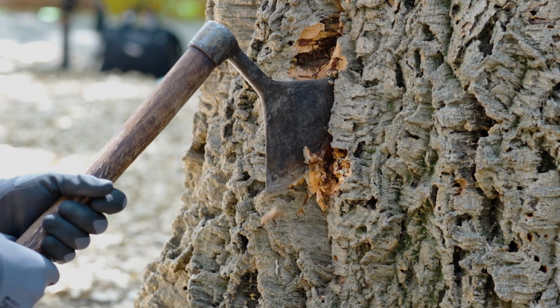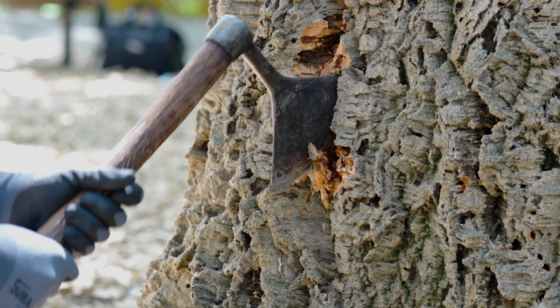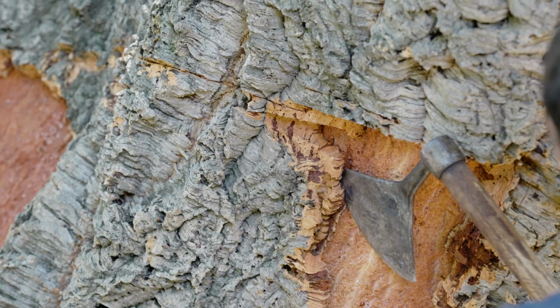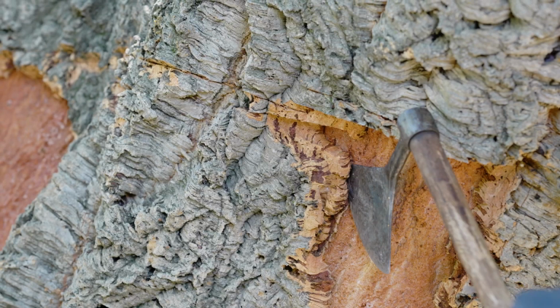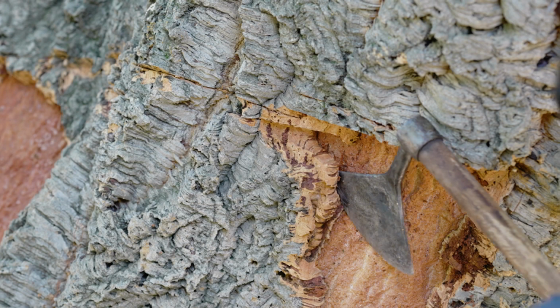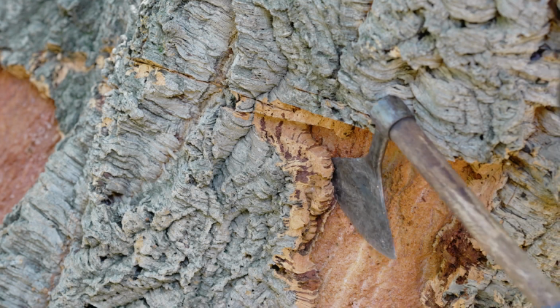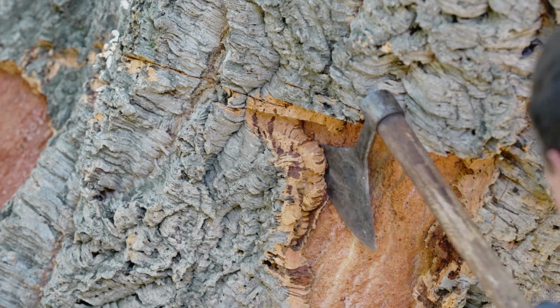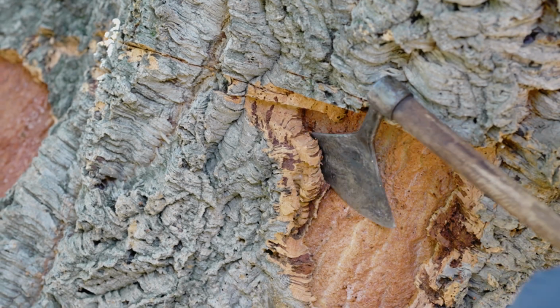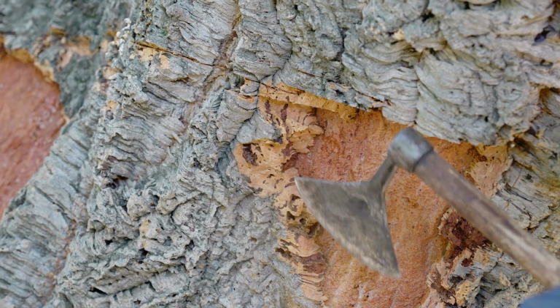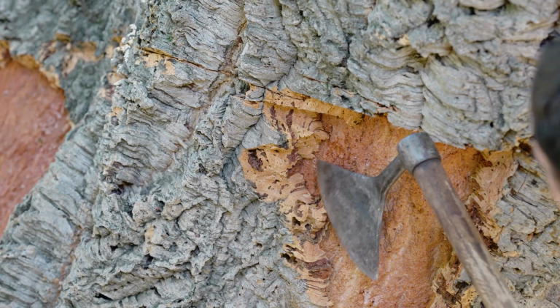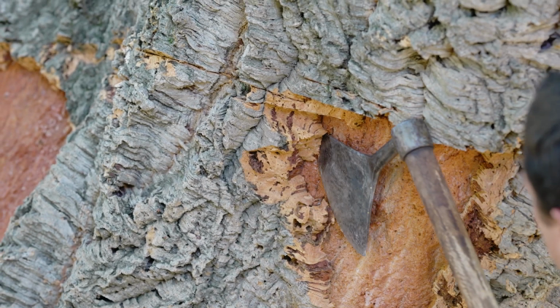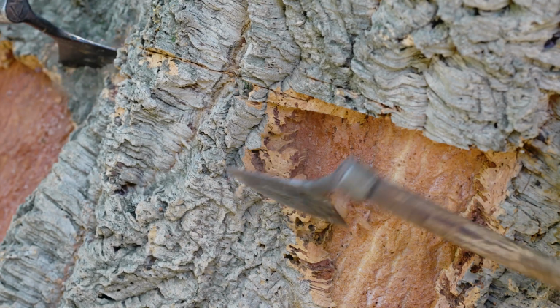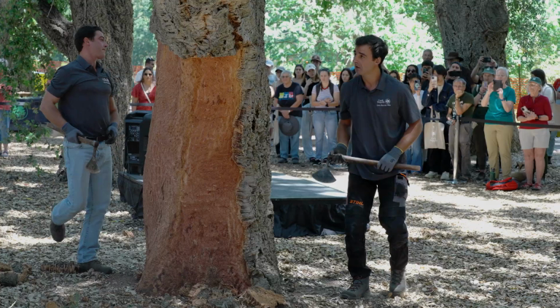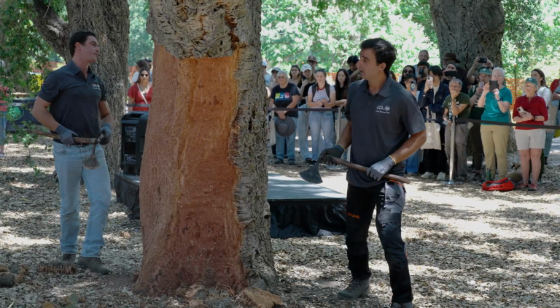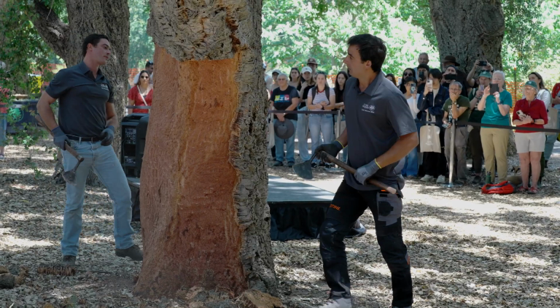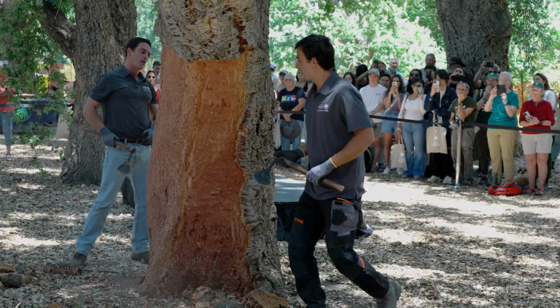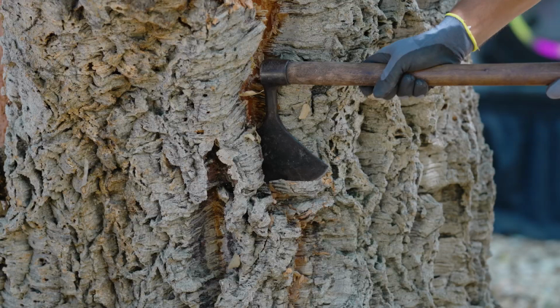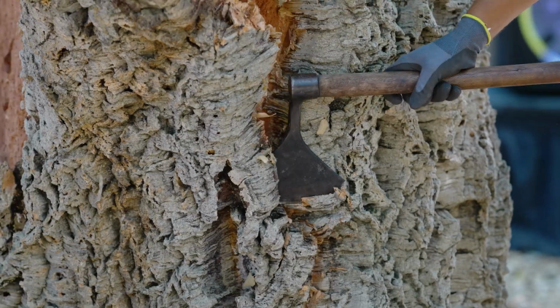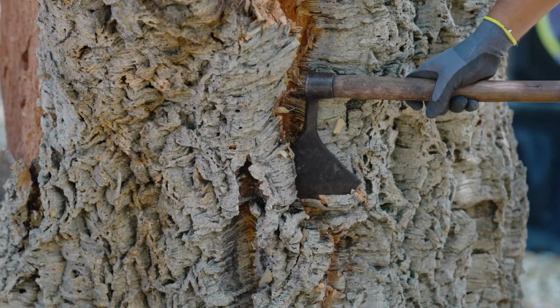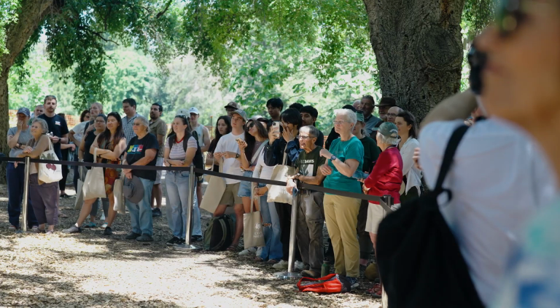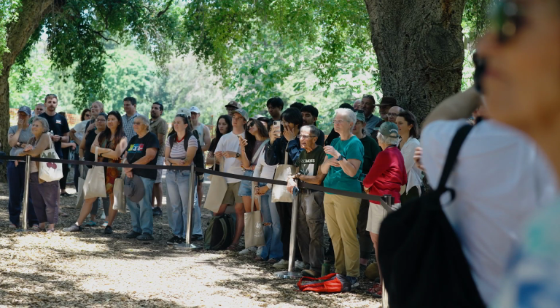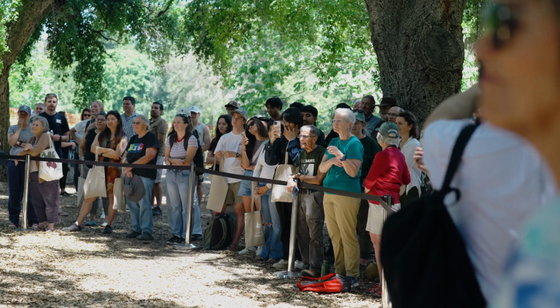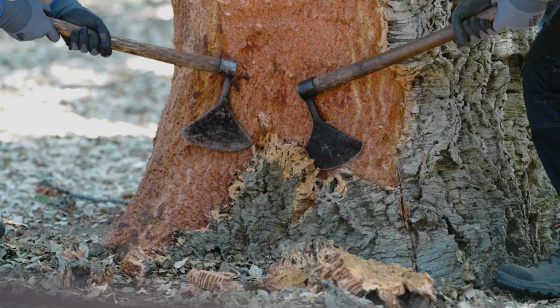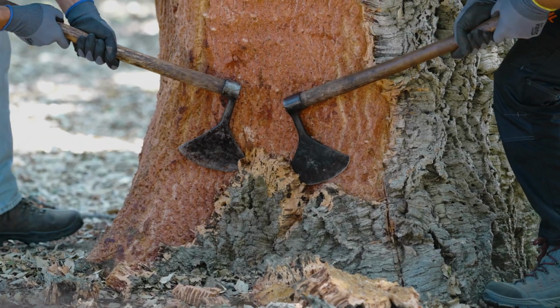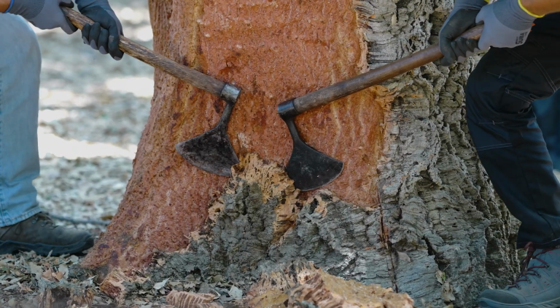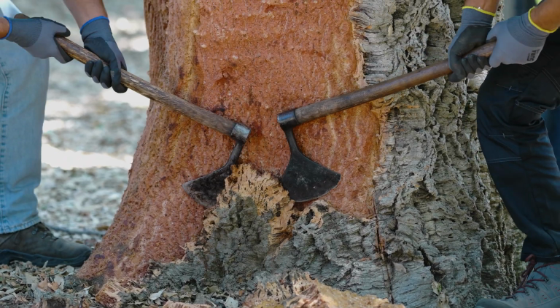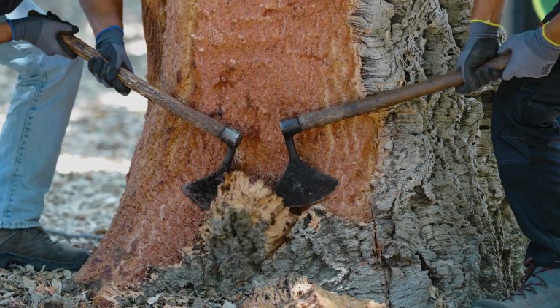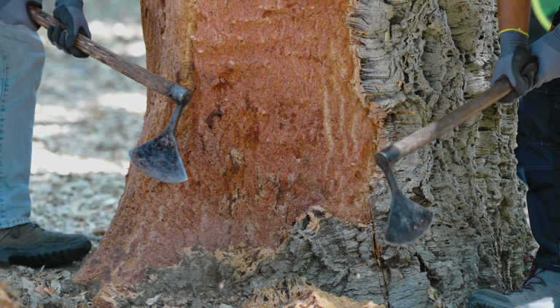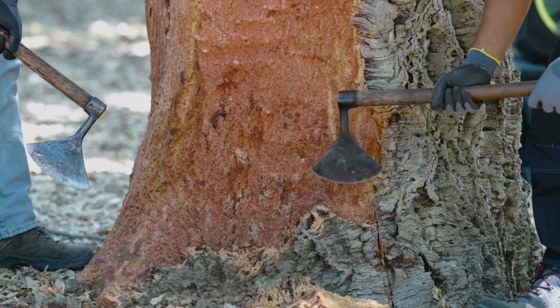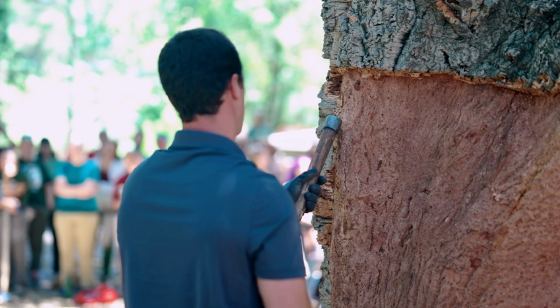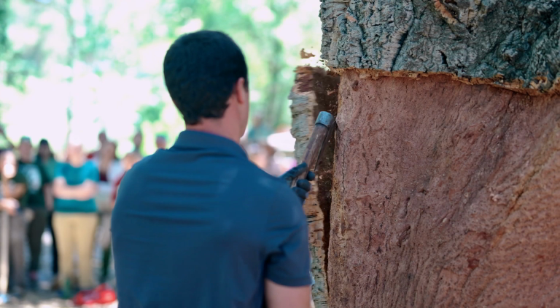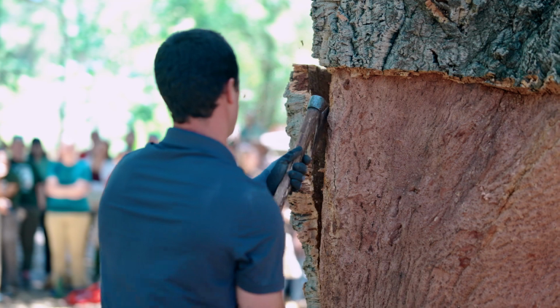You're being very careful to go into the bark, but not so far as to nick the cambium. Once the axe is in the bark, they're kind of wedged with the axe head itself. Then they can use the back side of the handle as another wedge.